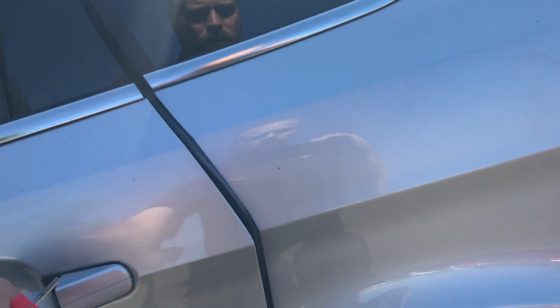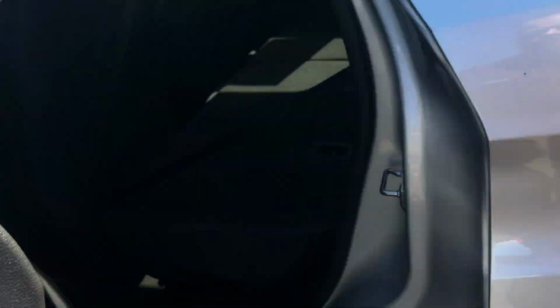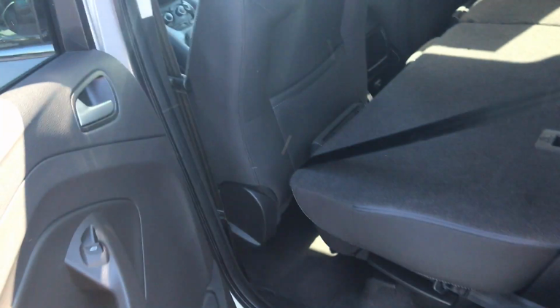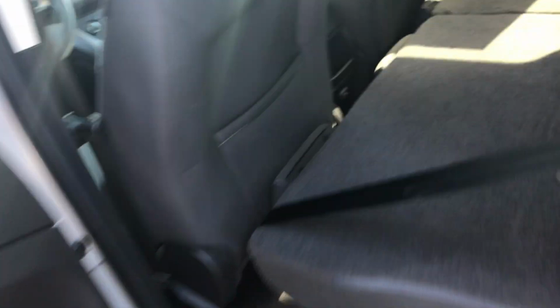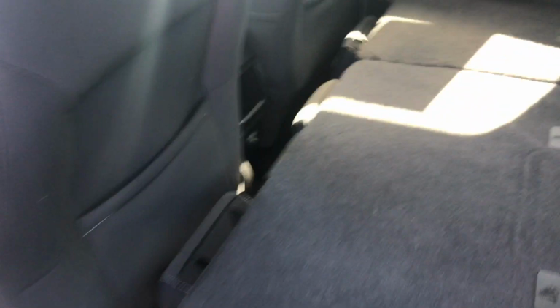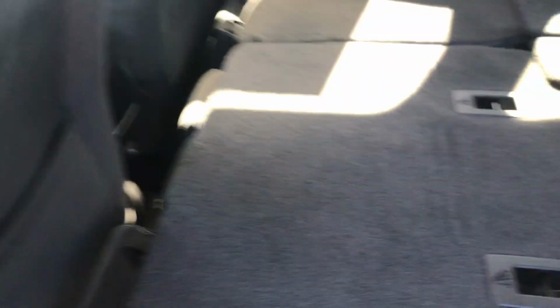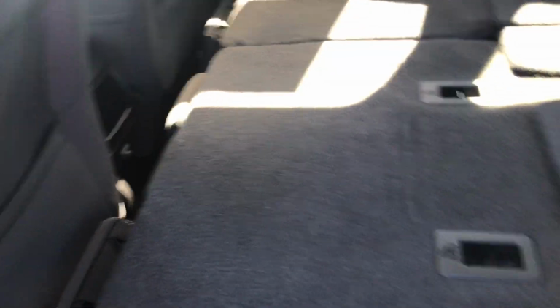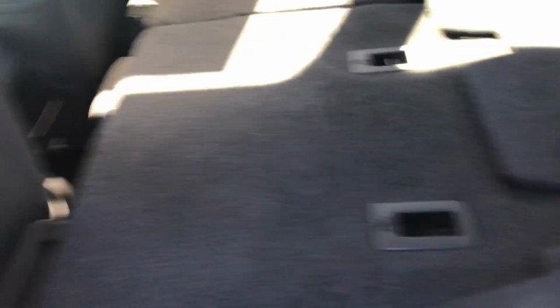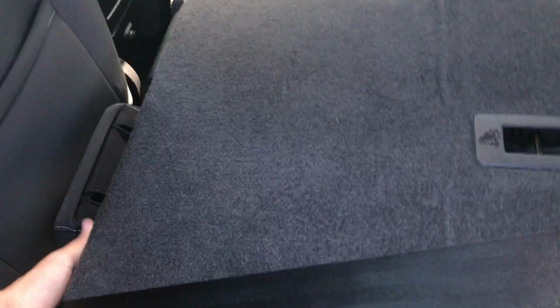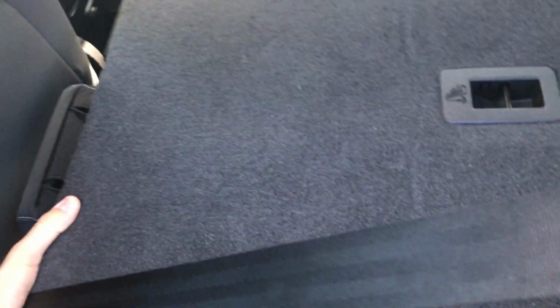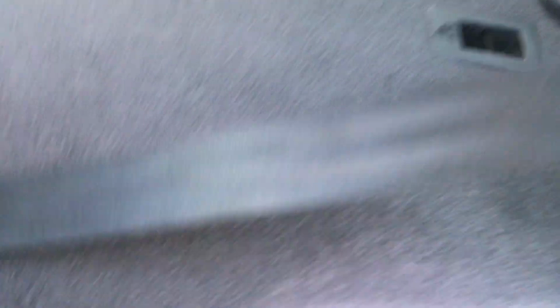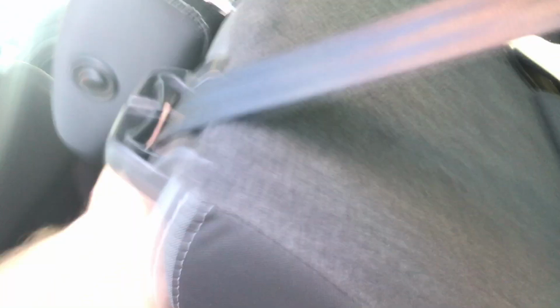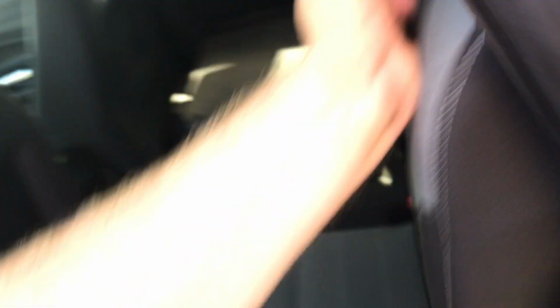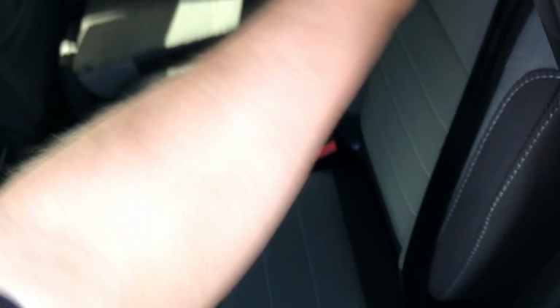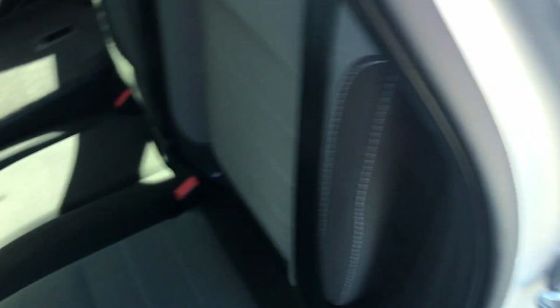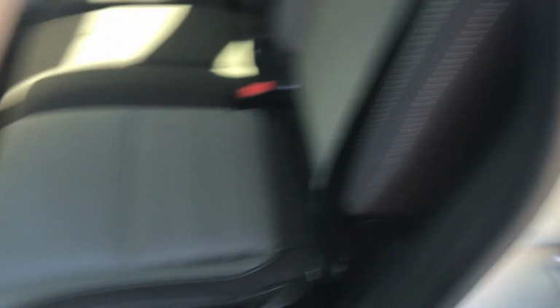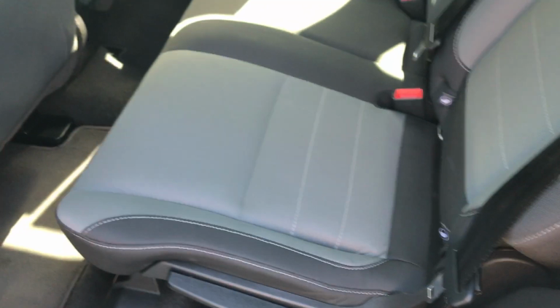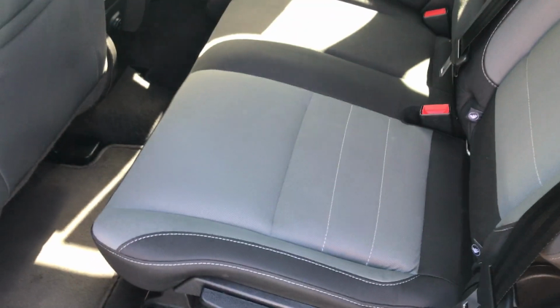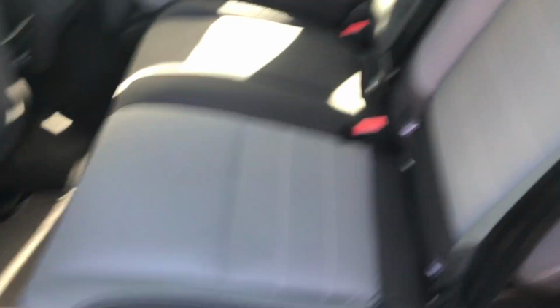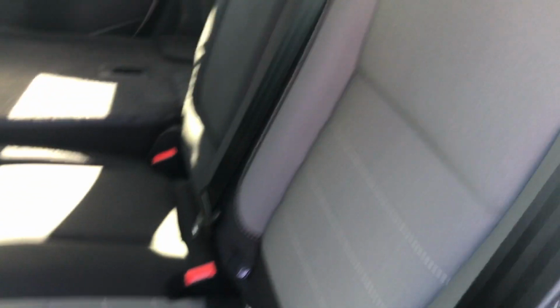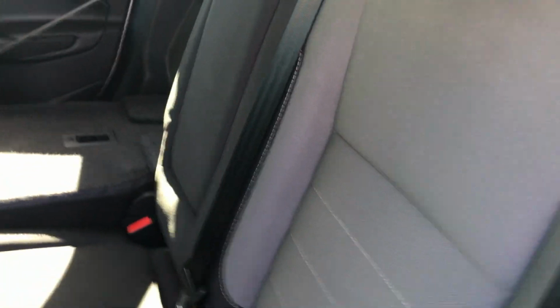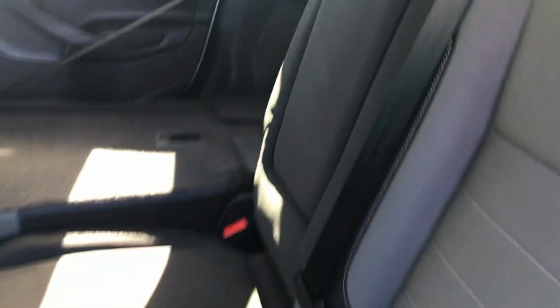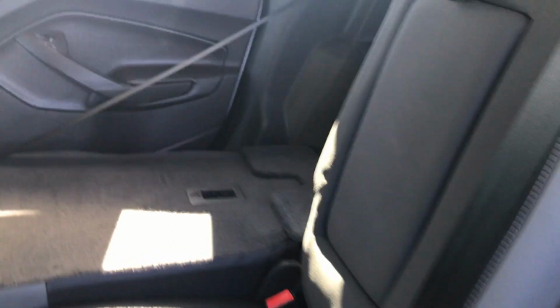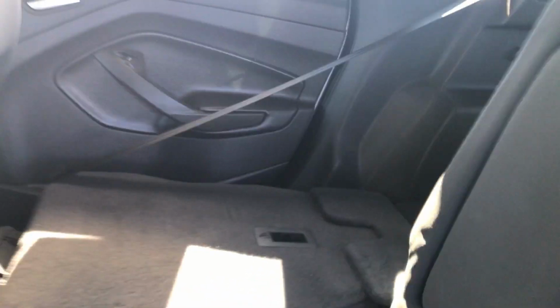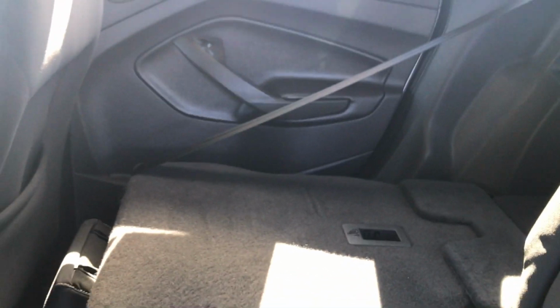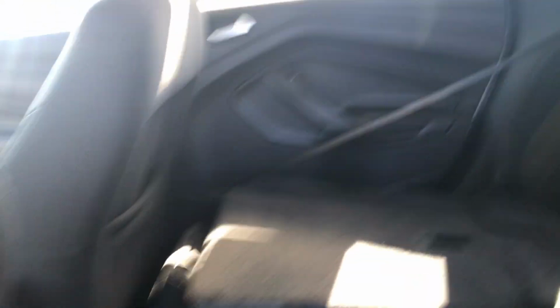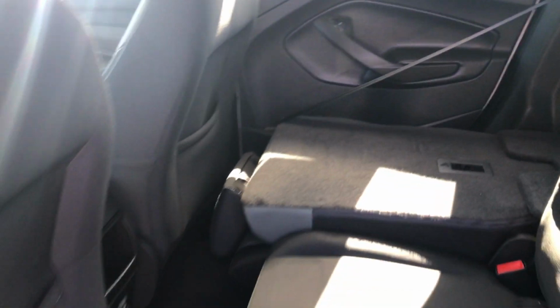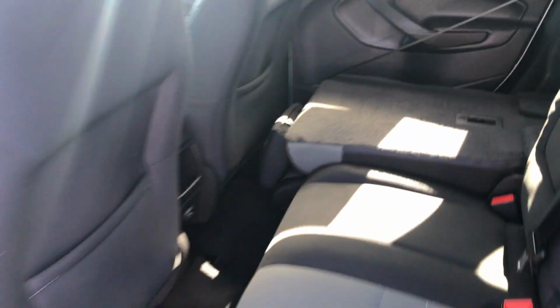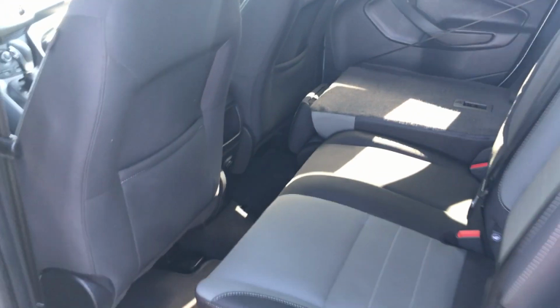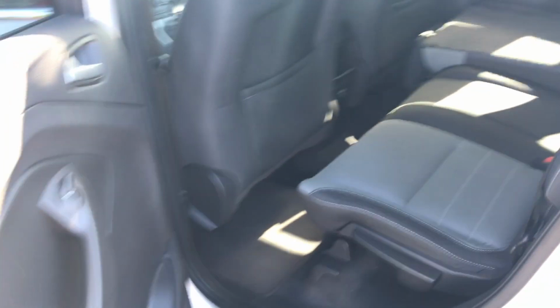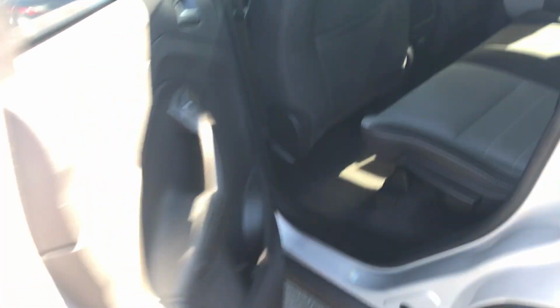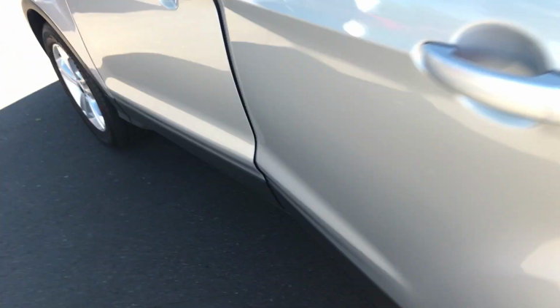Go ahead and flip these seats up. These appear to be in great condition. I don't have any kind of dog smell or smoke smell or anything like that in here to be worried about.